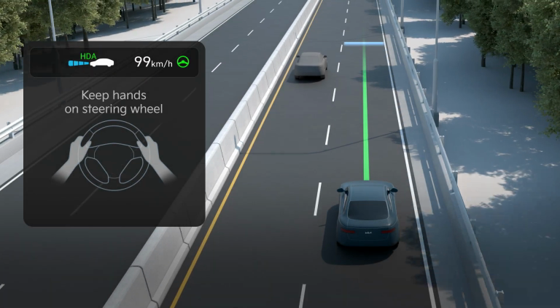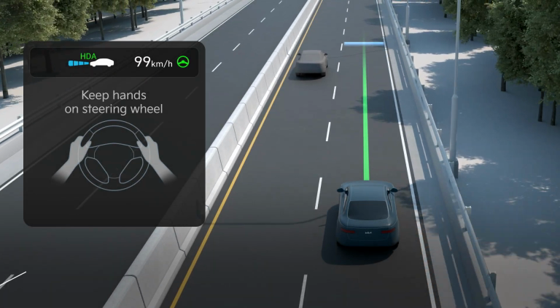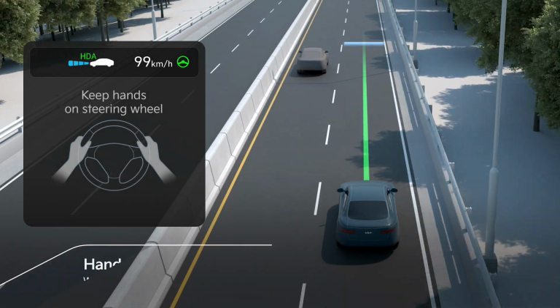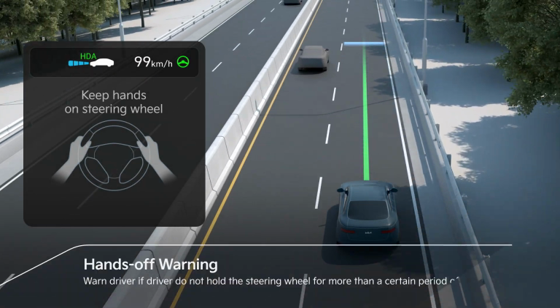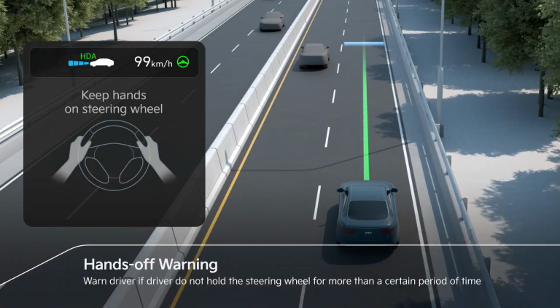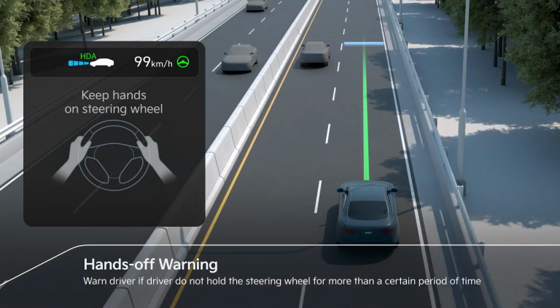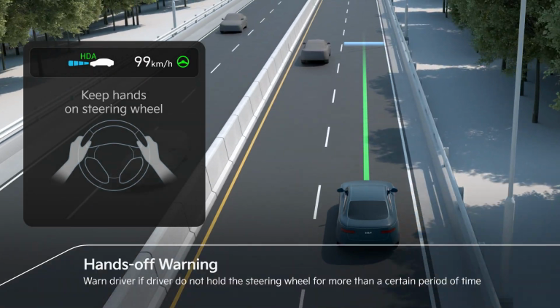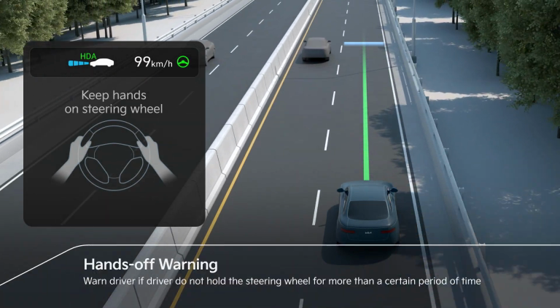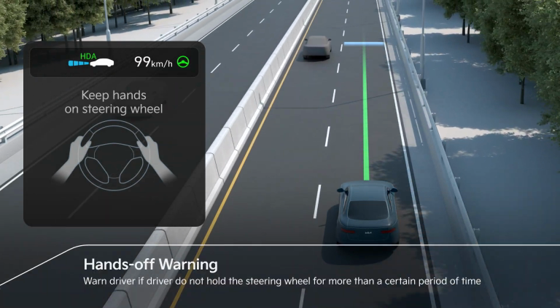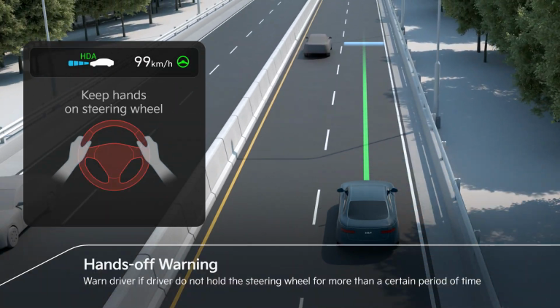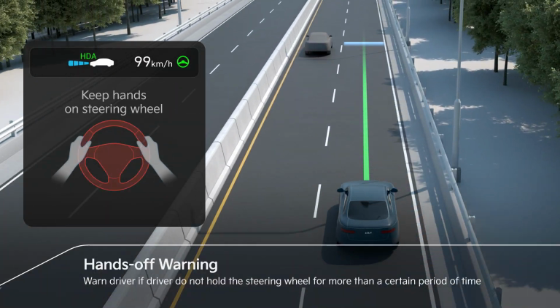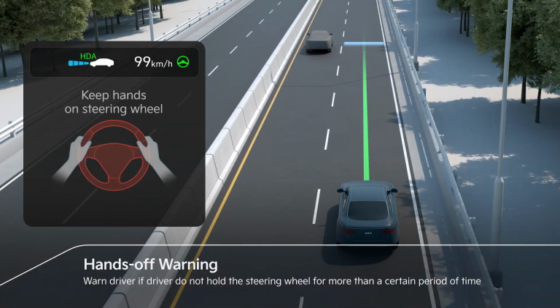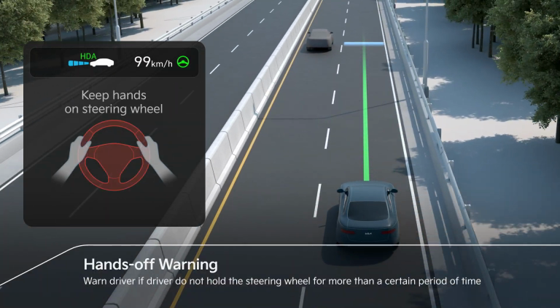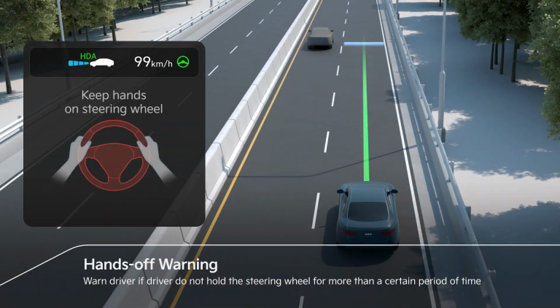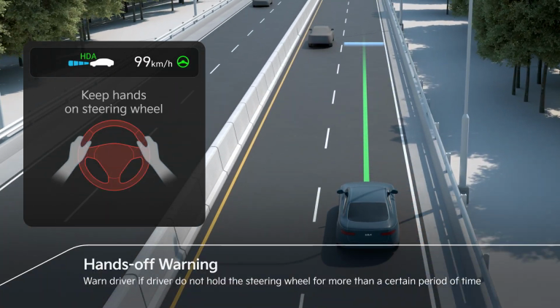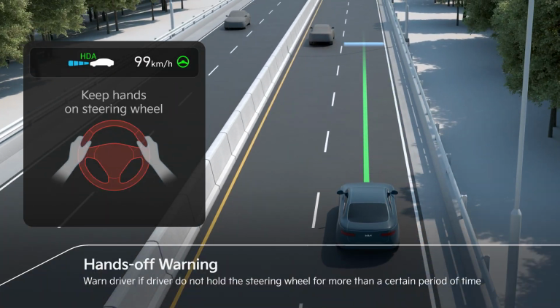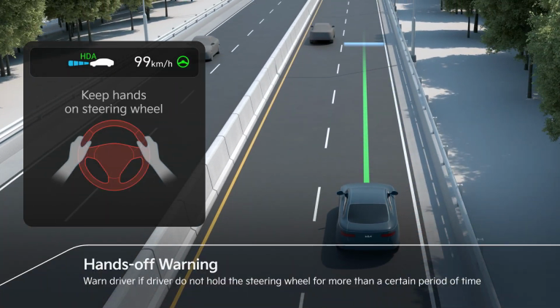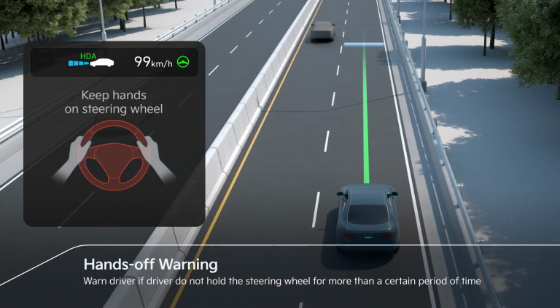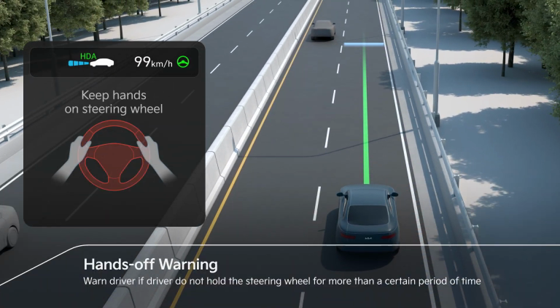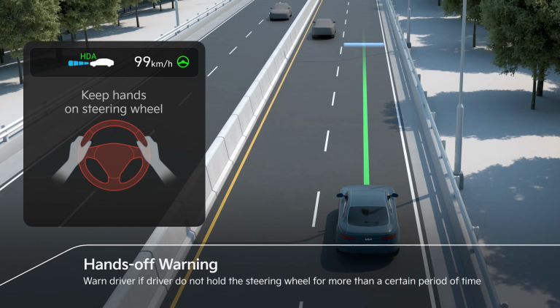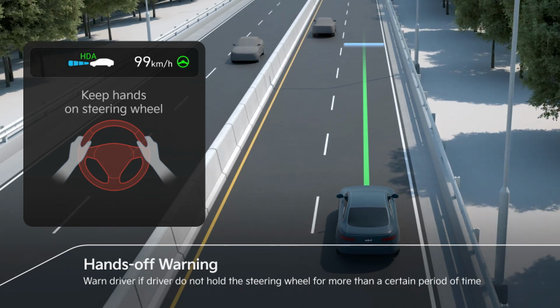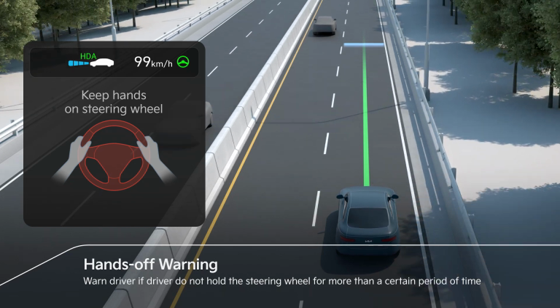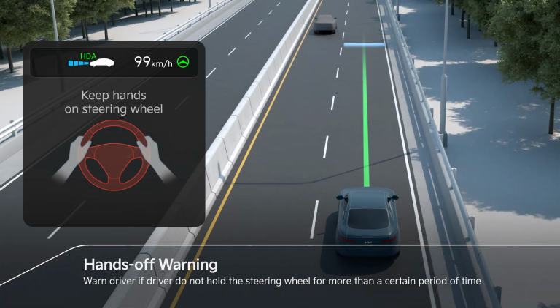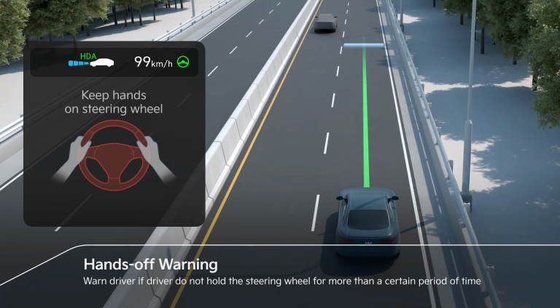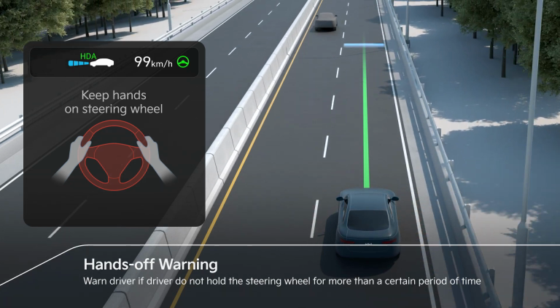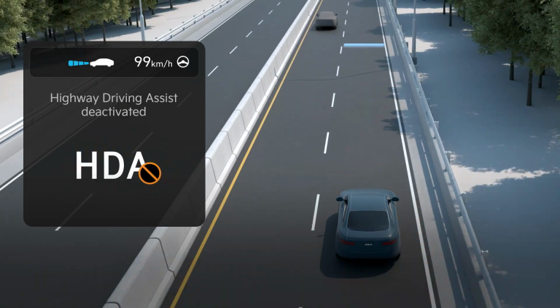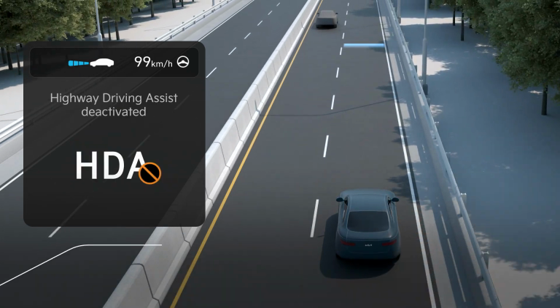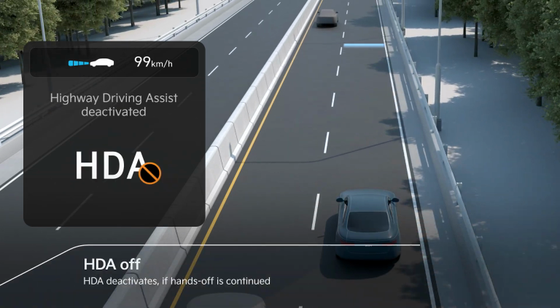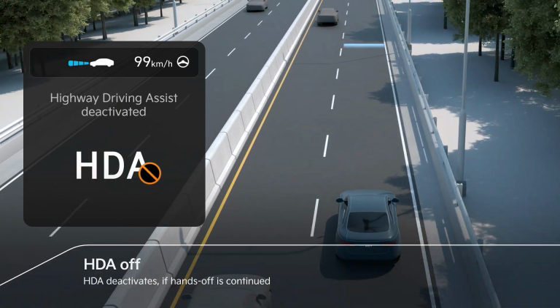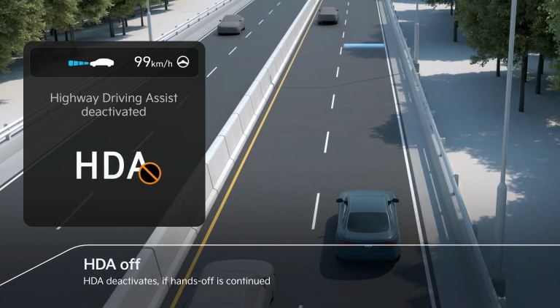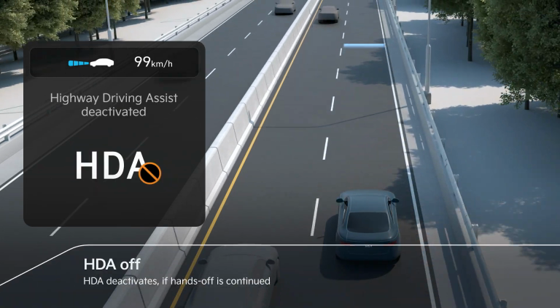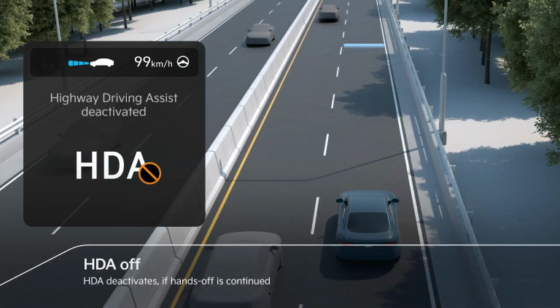If the steering wheel is not held, a warning is issued for safety. If the hands-off is continued, HDA deactivates.